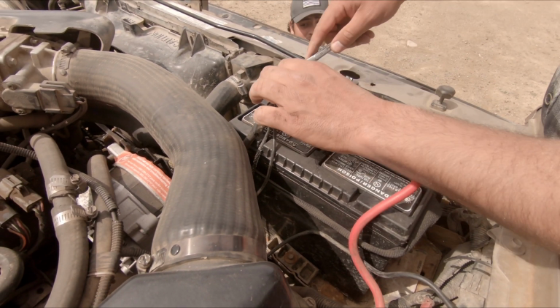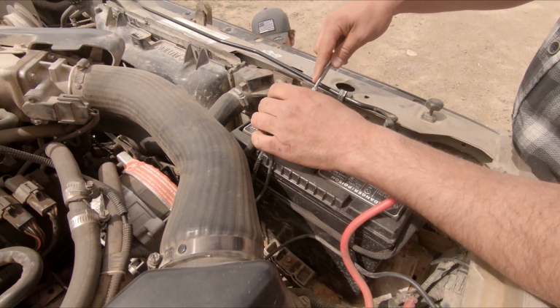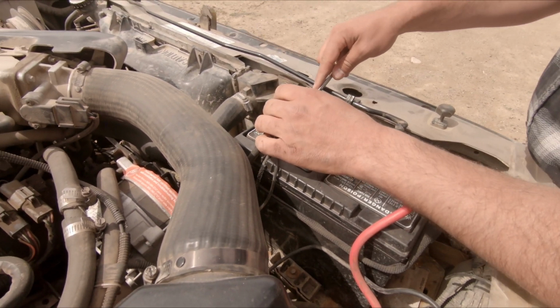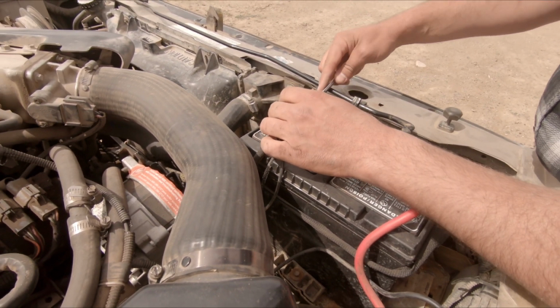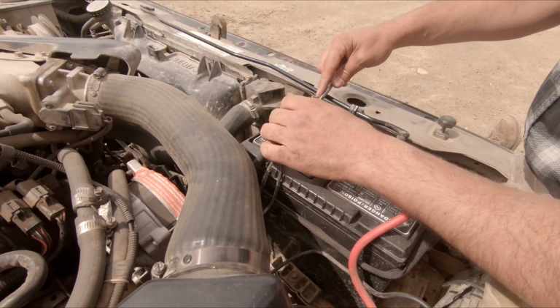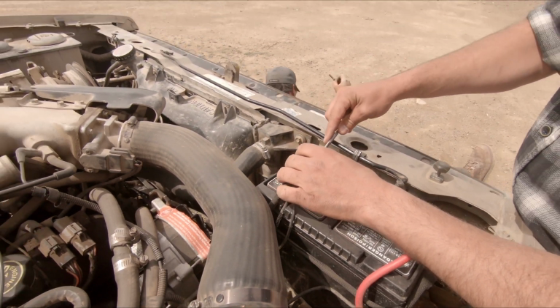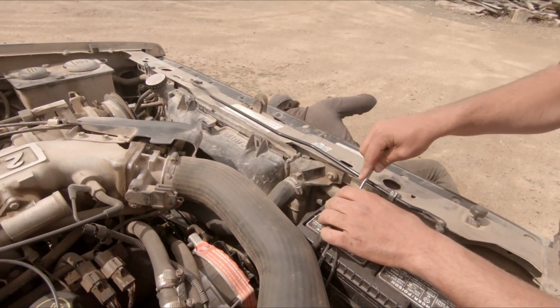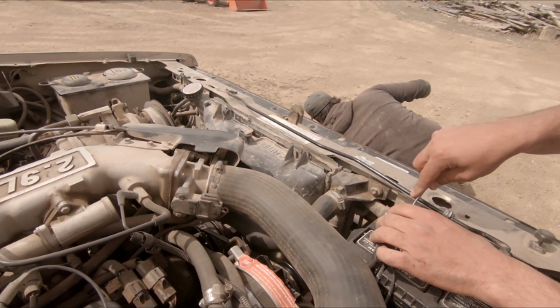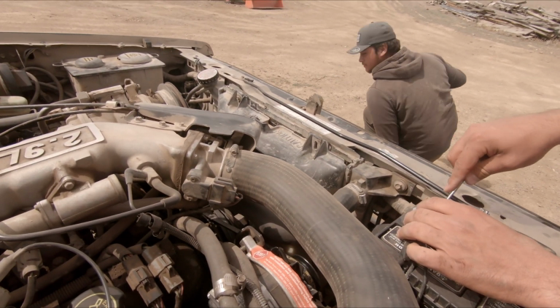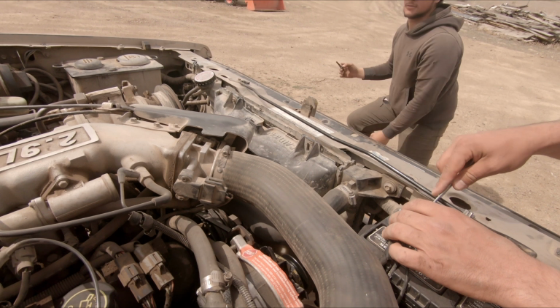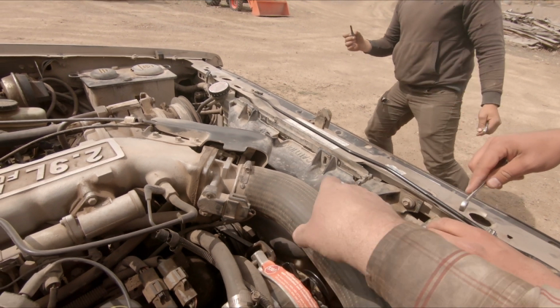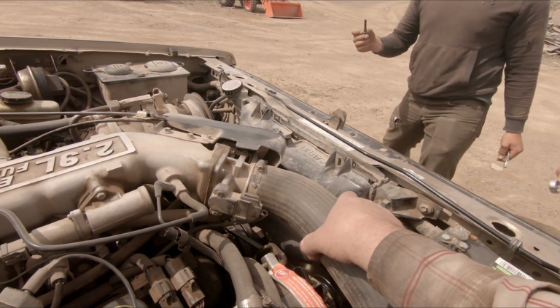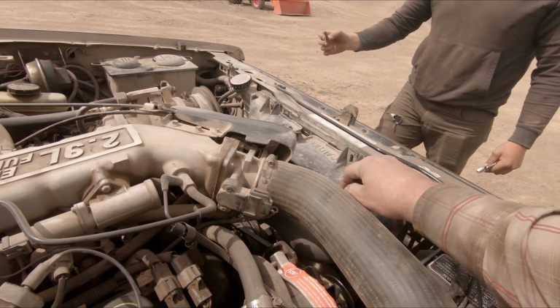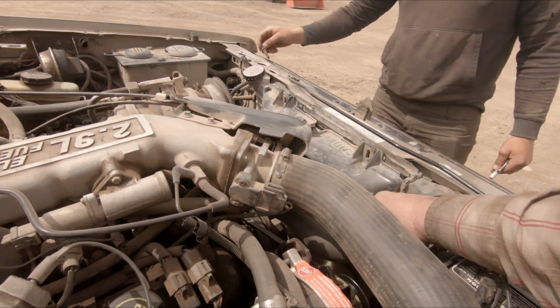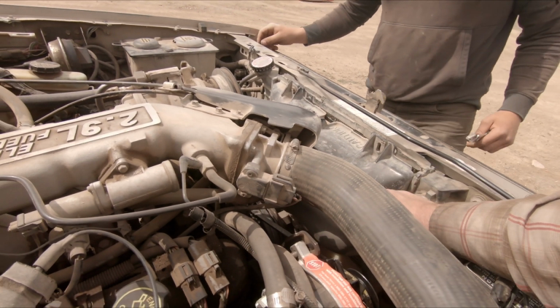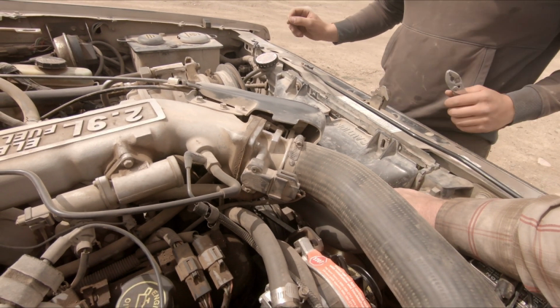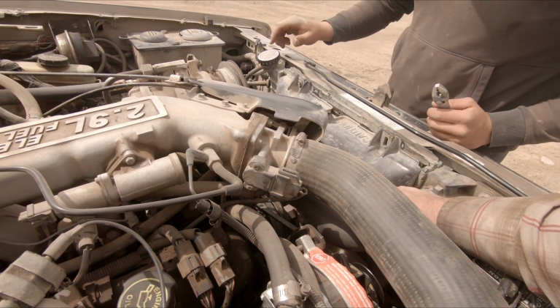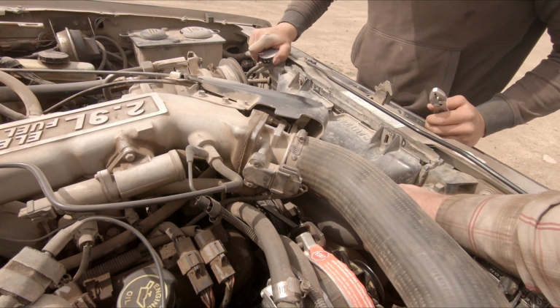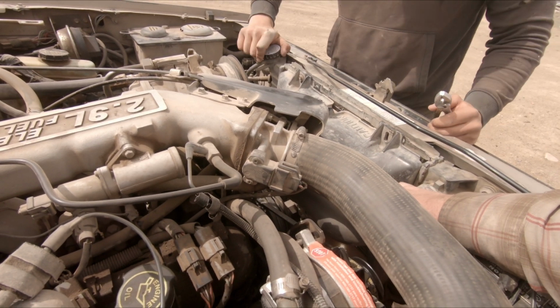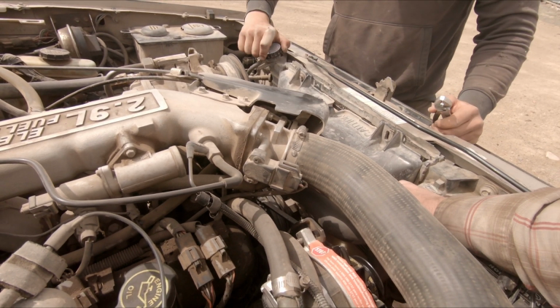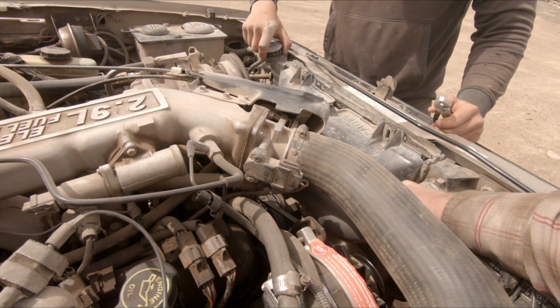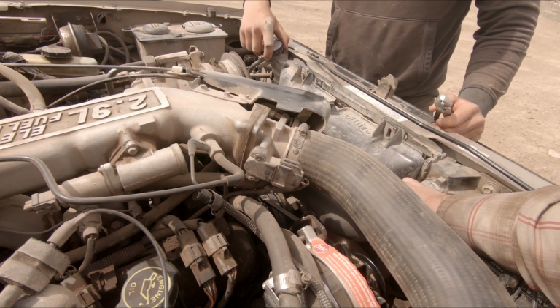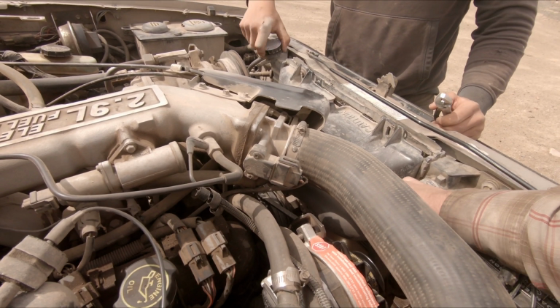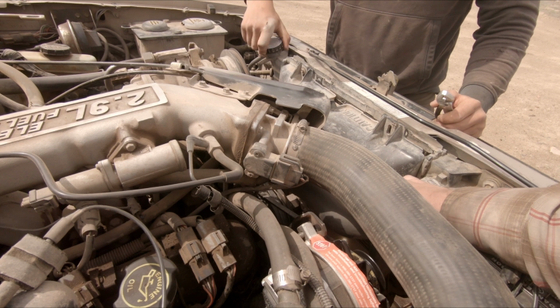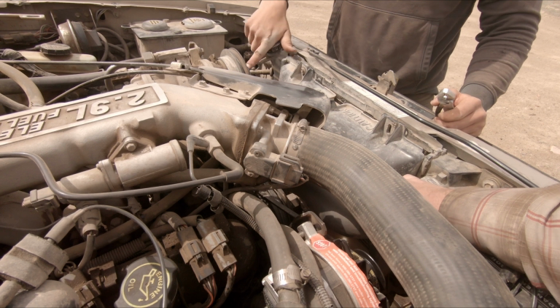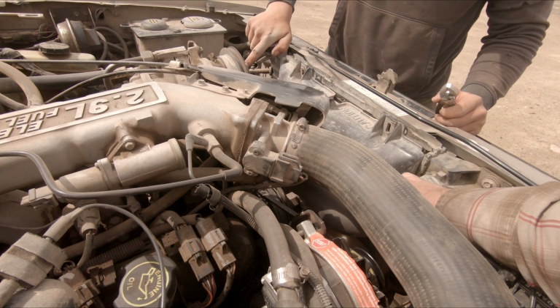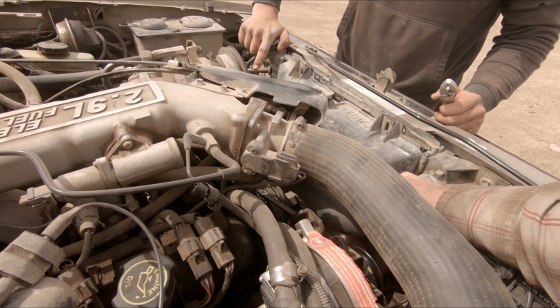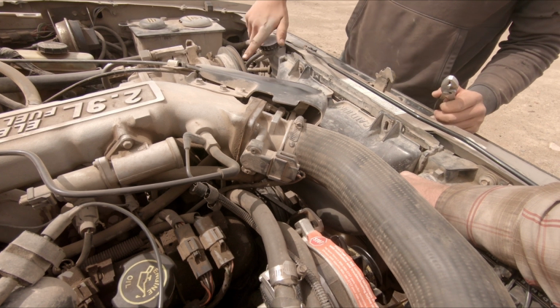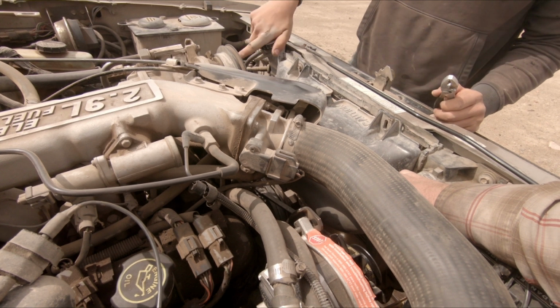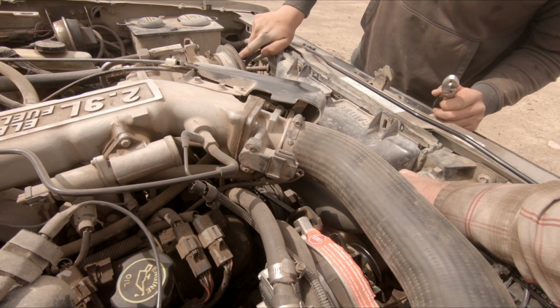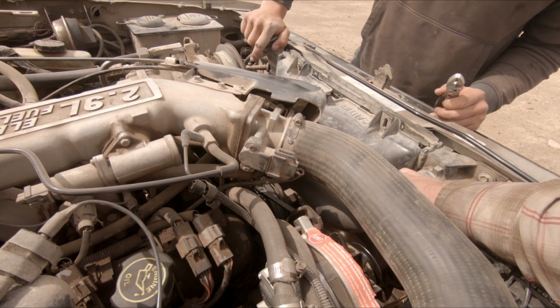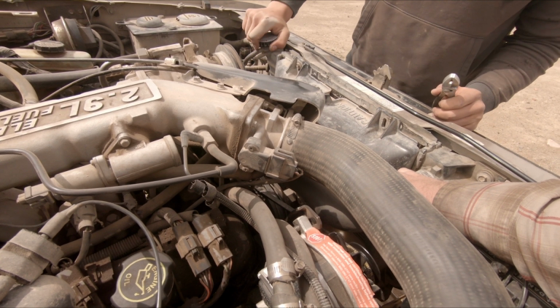Is there any antifreeze in this thing? There's gotta be, right? Yeah there's fluid in there - just take that lid off there.